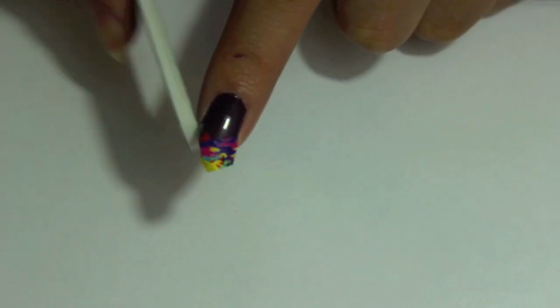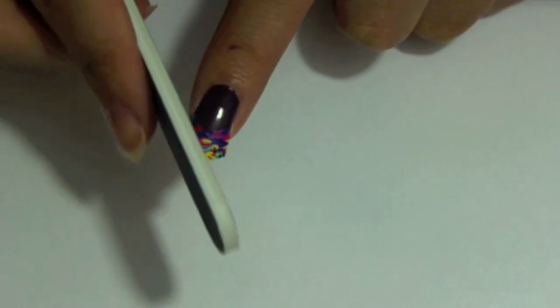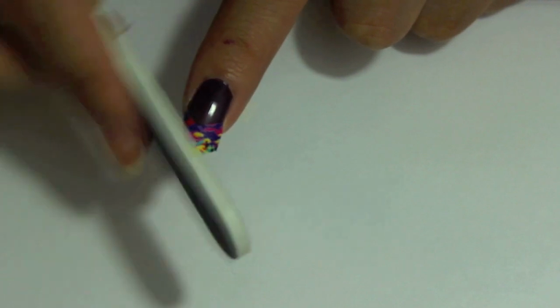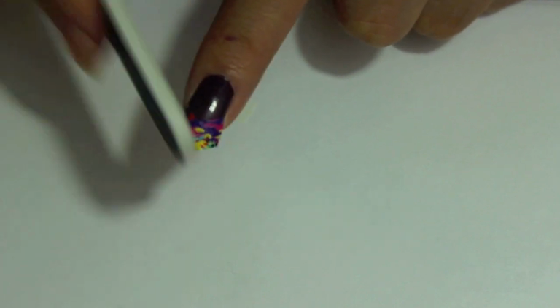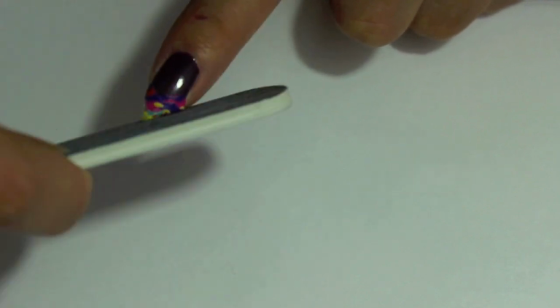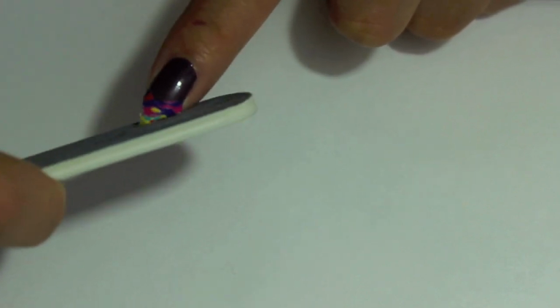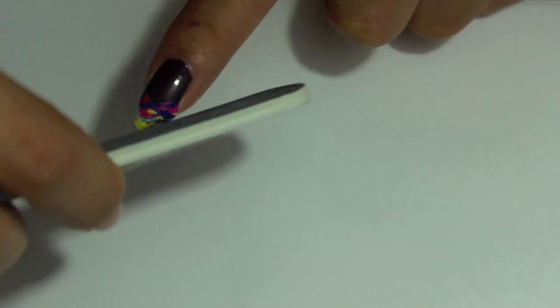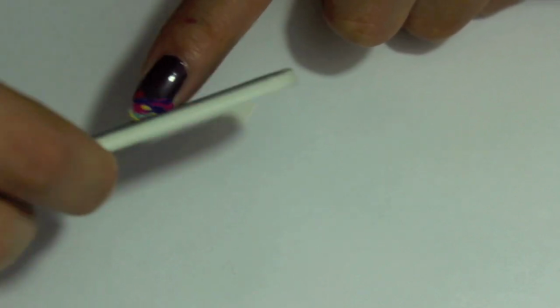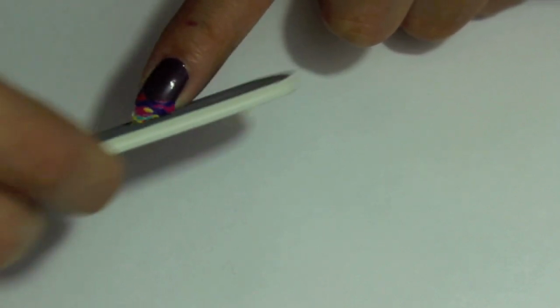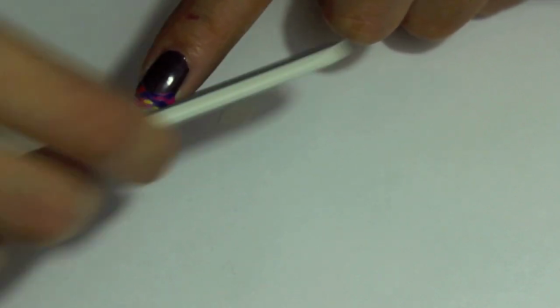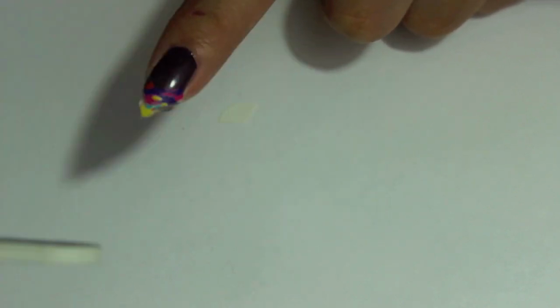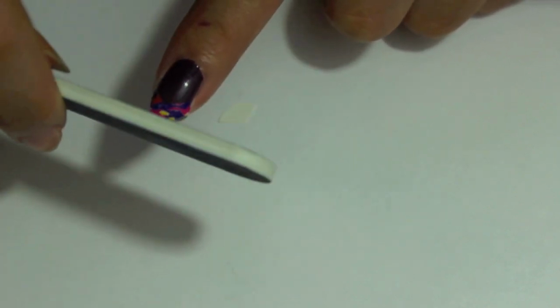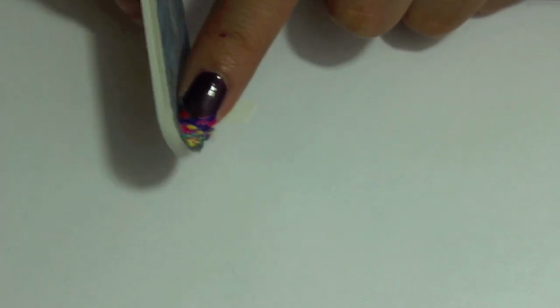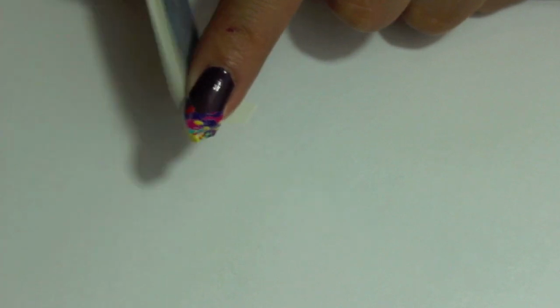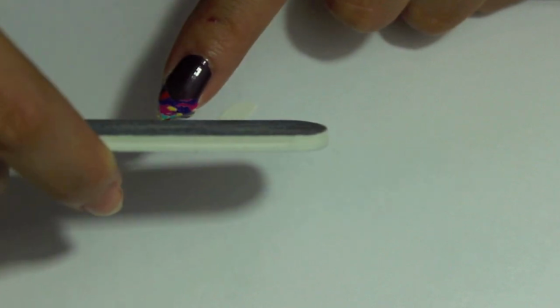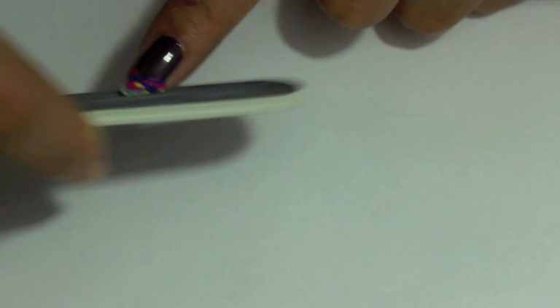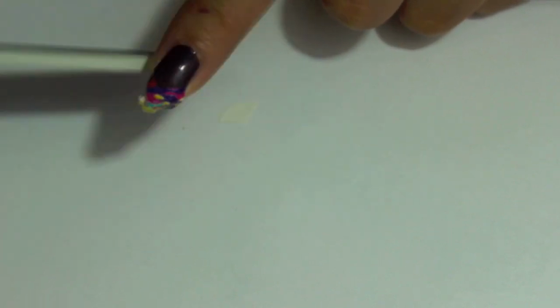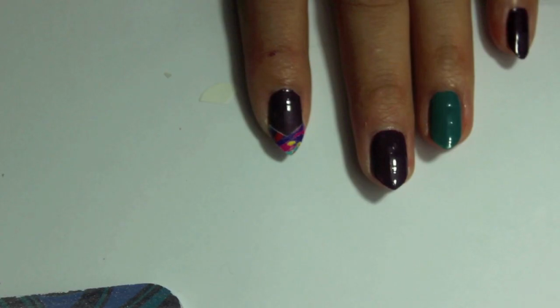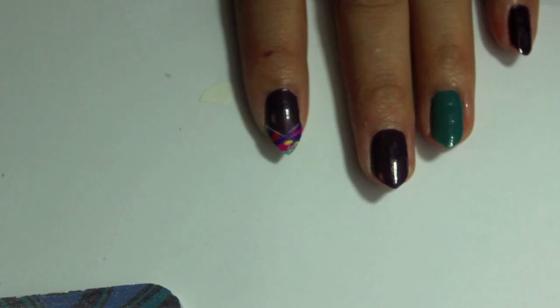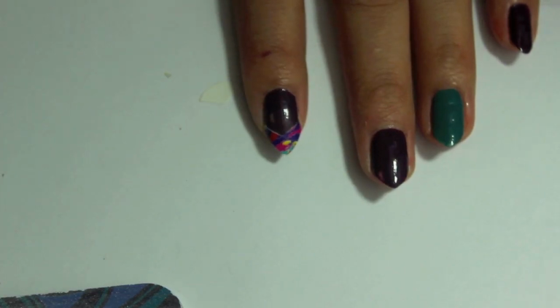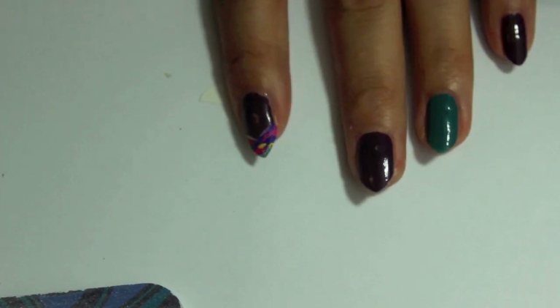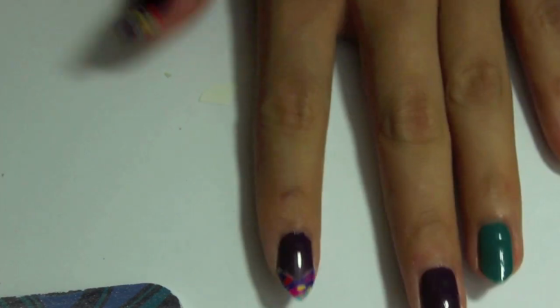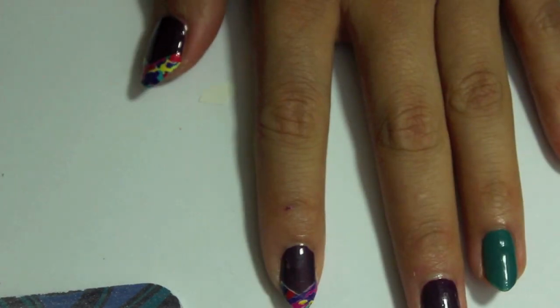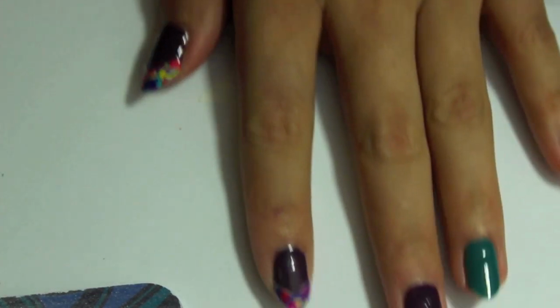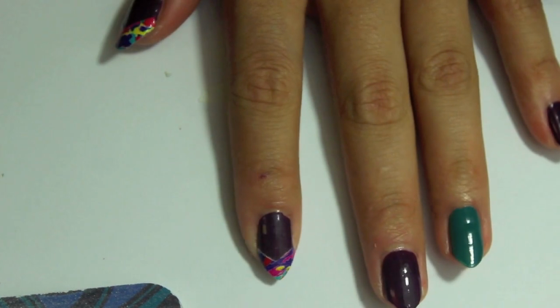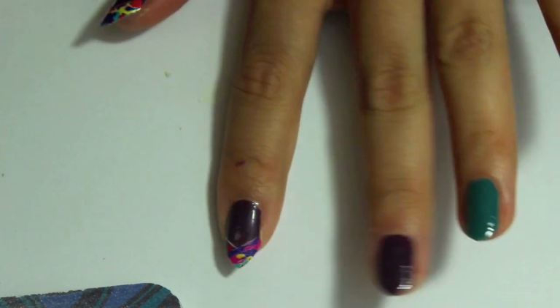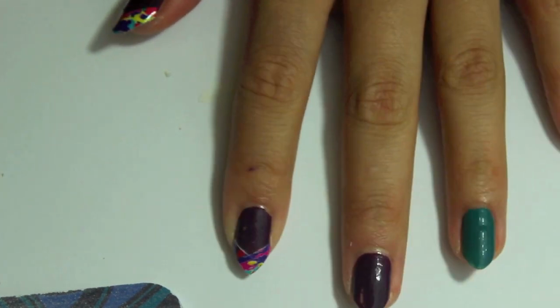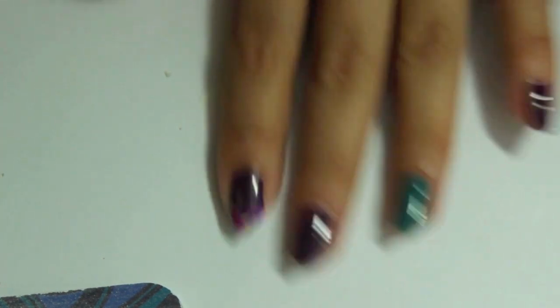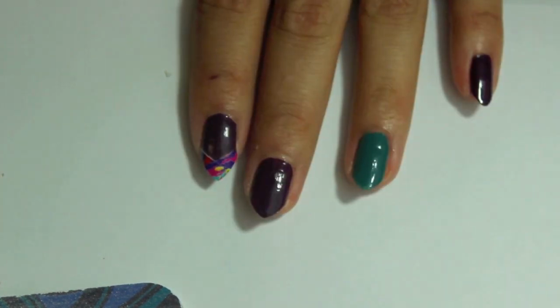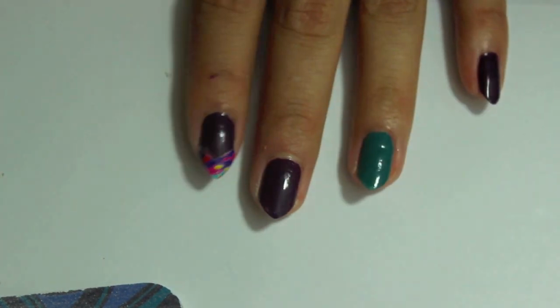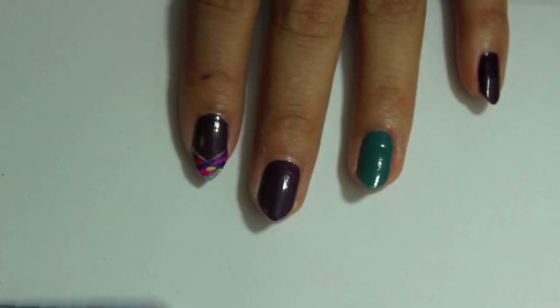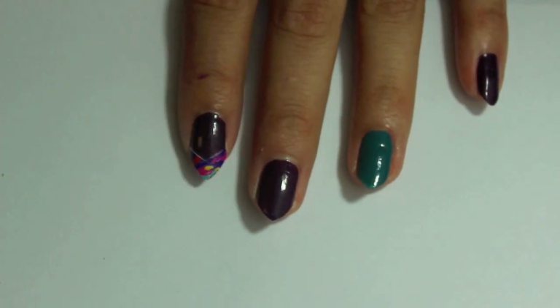Go ahead and take your file and file off the excess sticker and it should be all done after that. There it is, it's so cute! Just go ahead and repeat on all the rest of your nails.